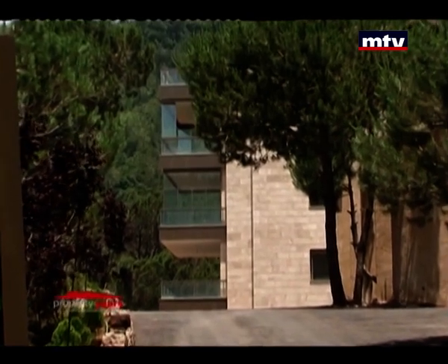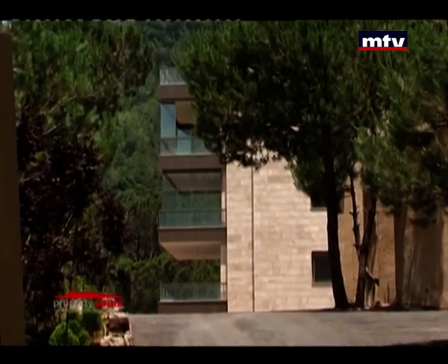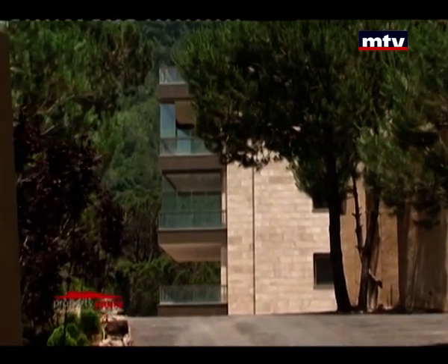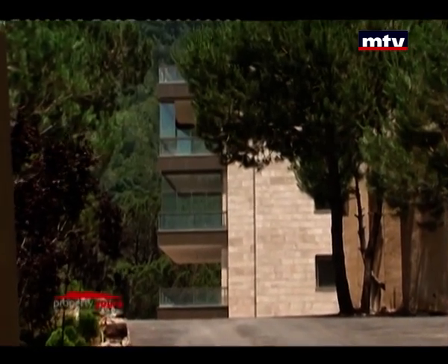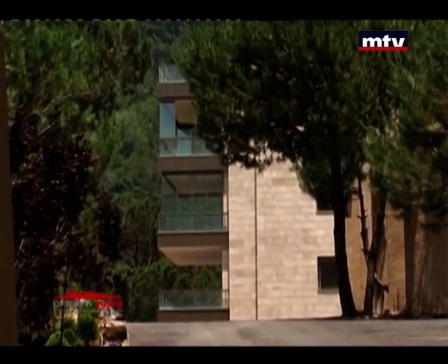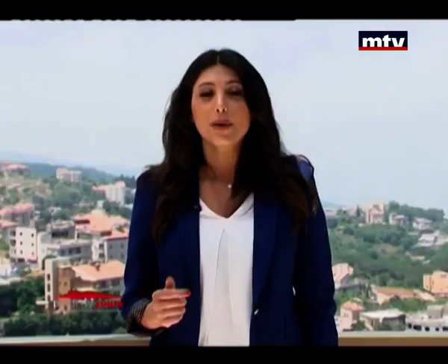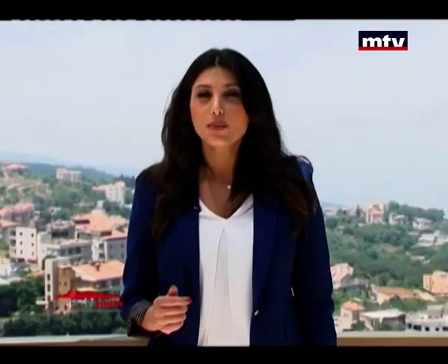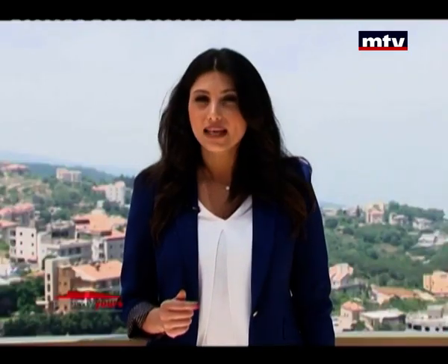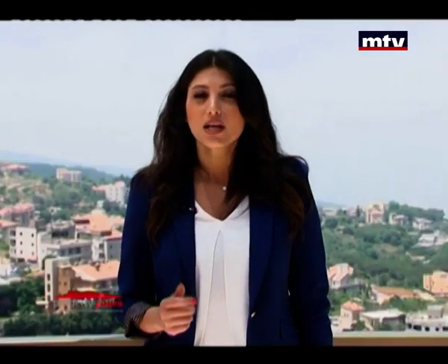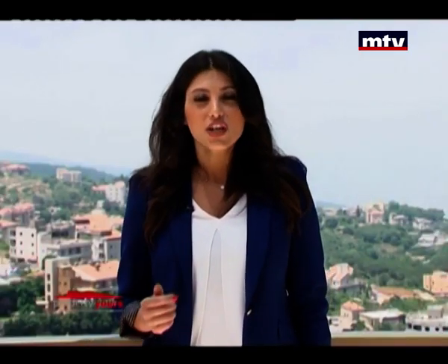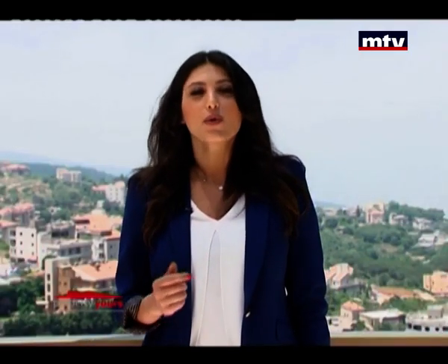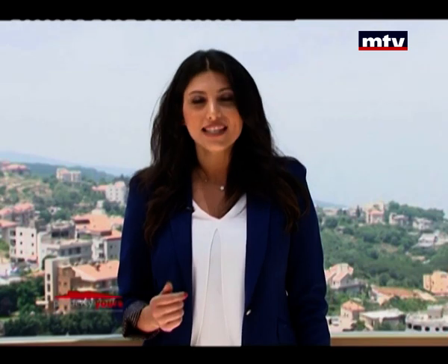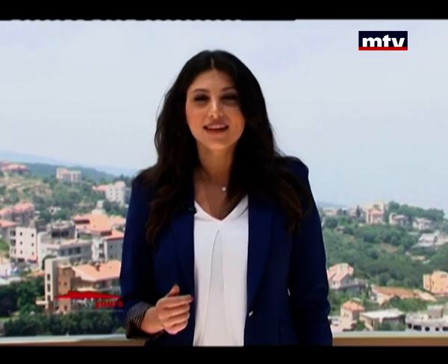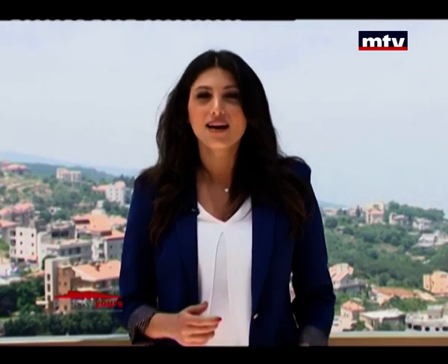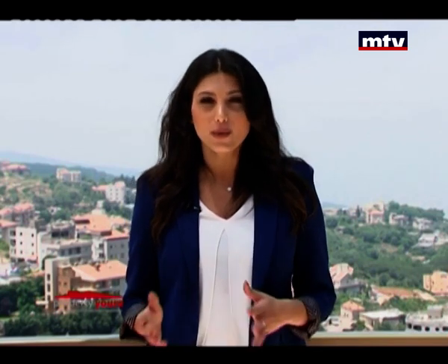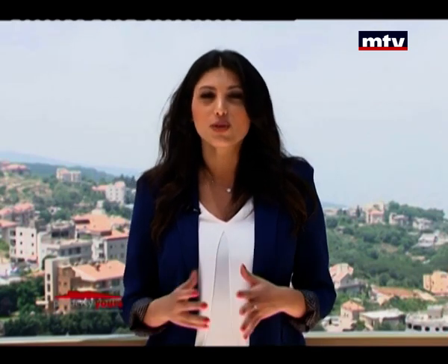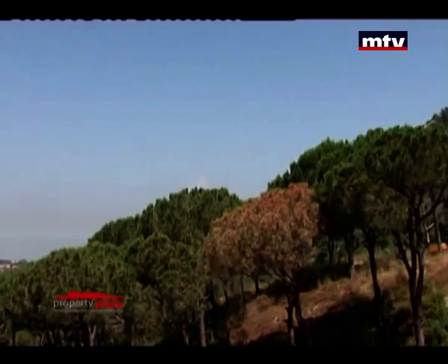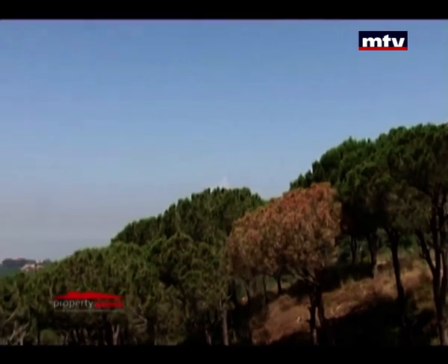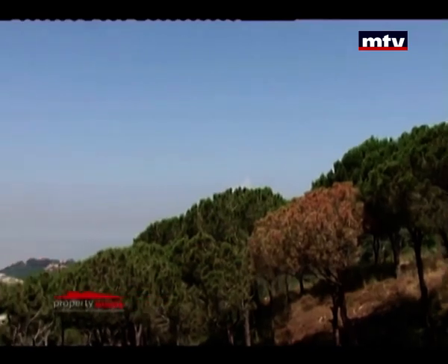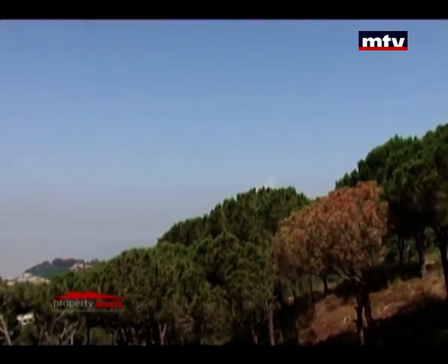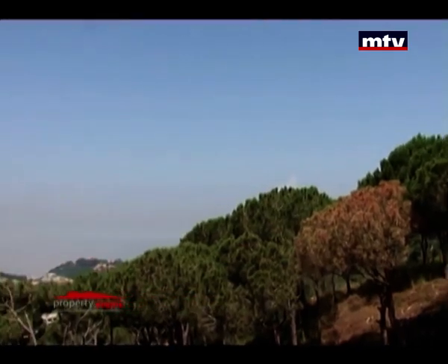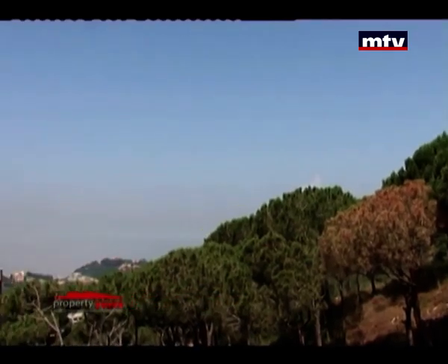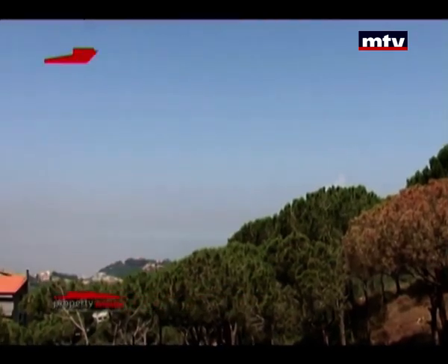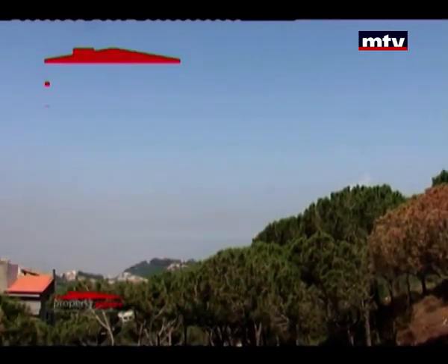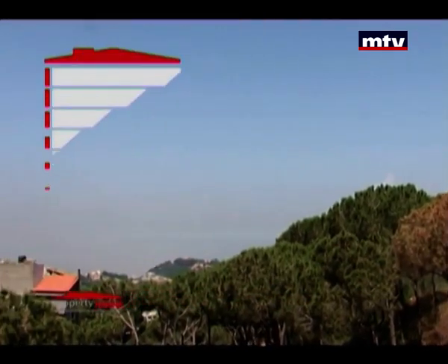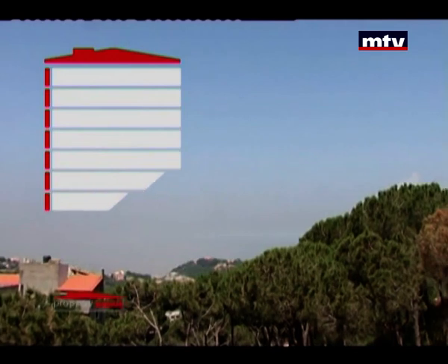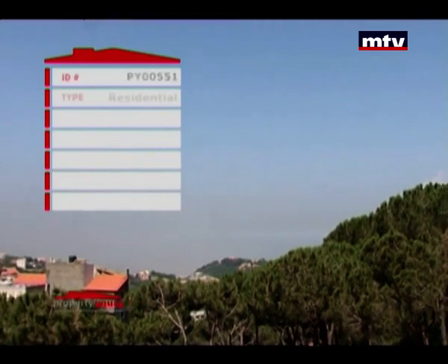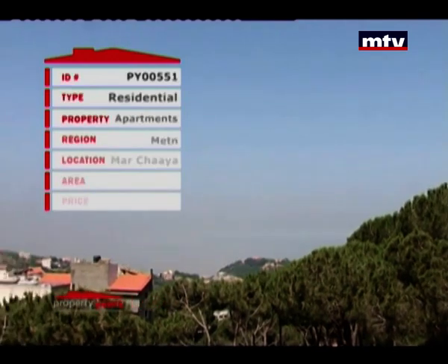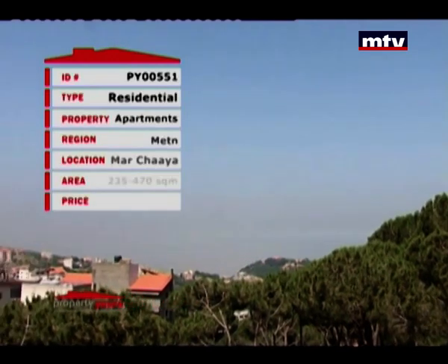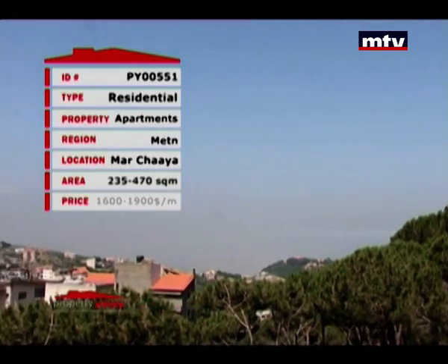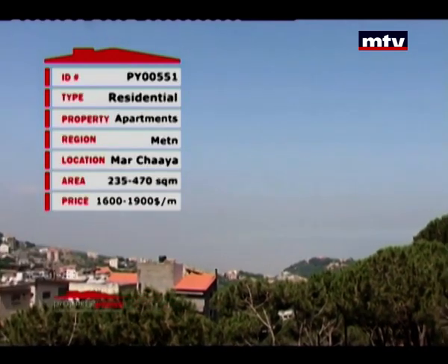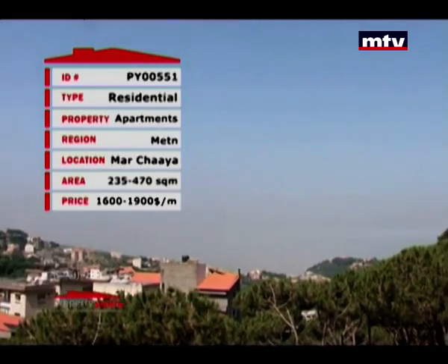A special development surrounded by gardens and greenery. Starting price ranges from $1,600 to $1,900 per meter.